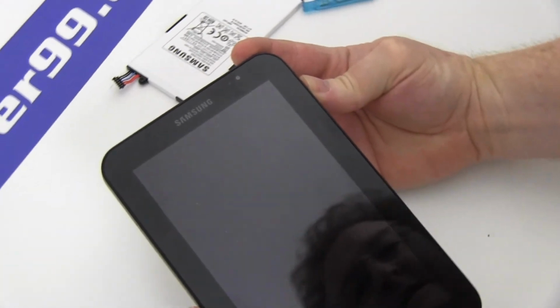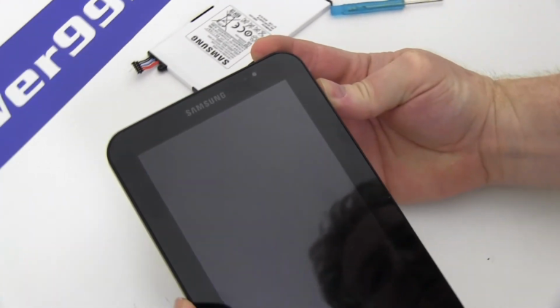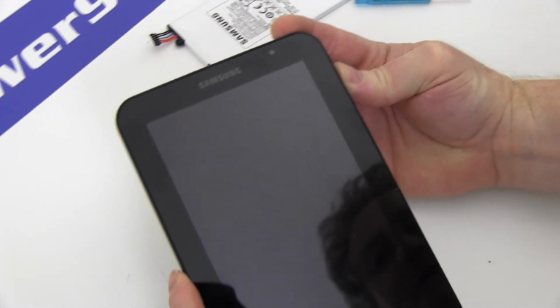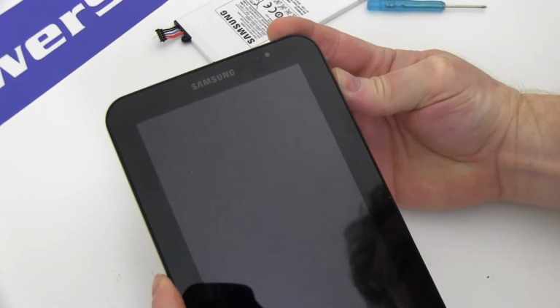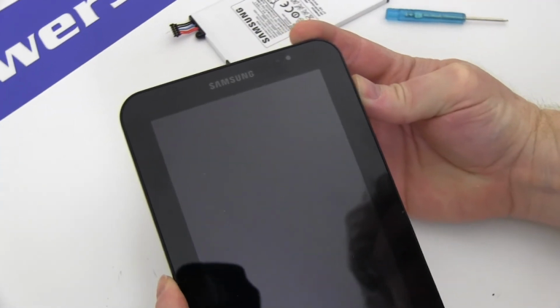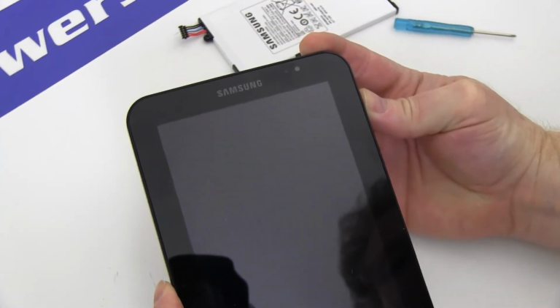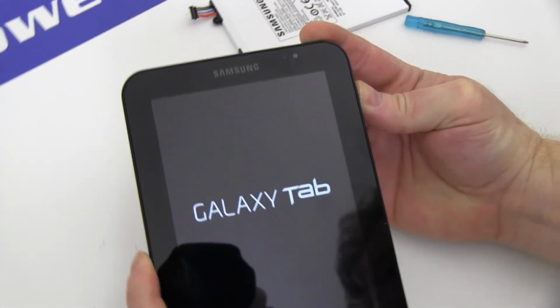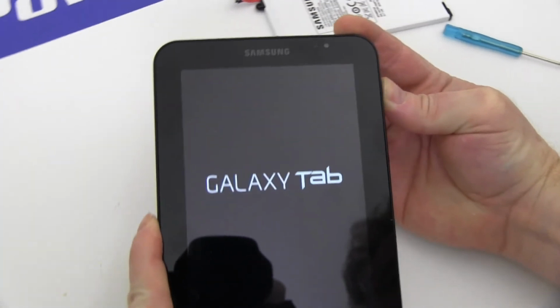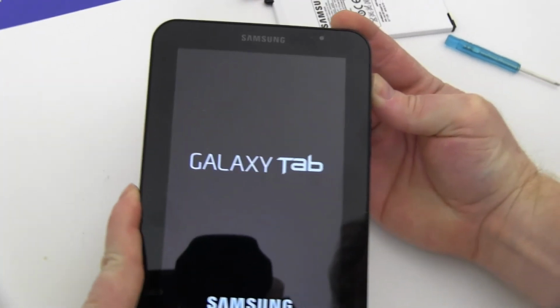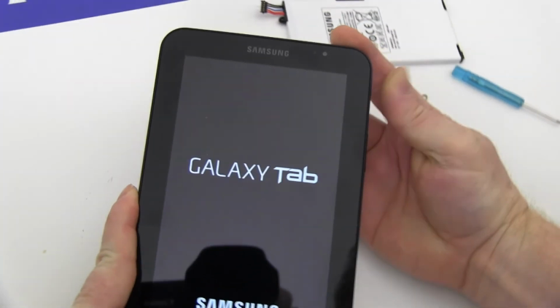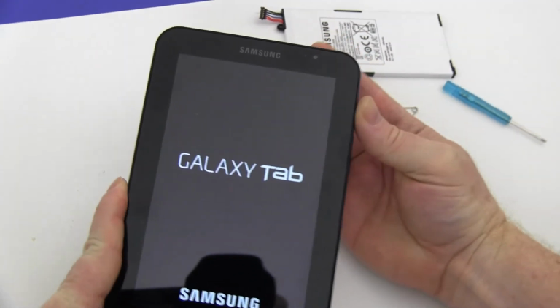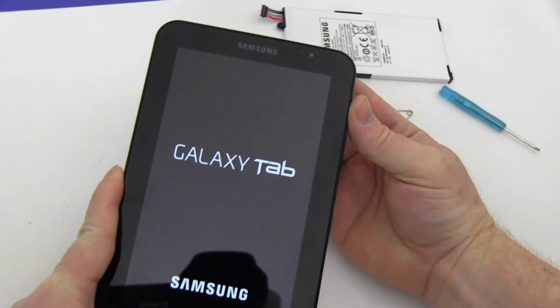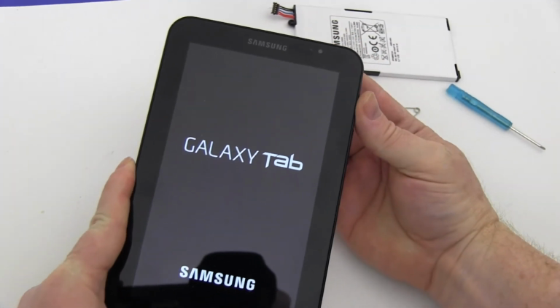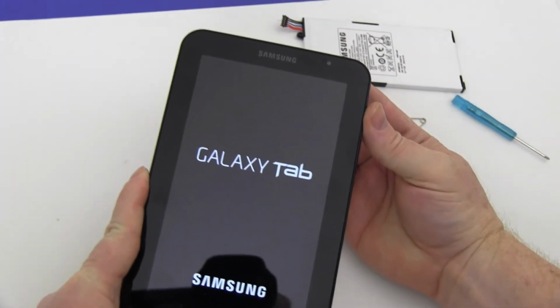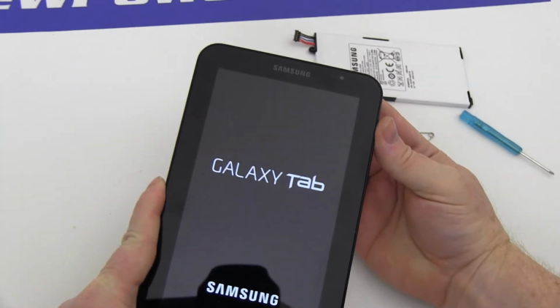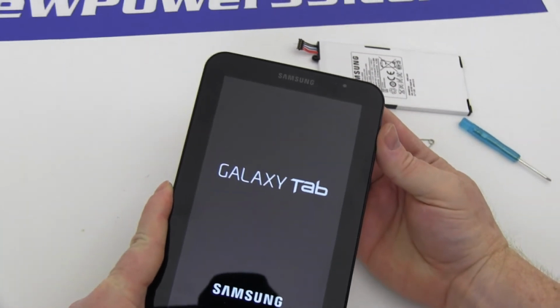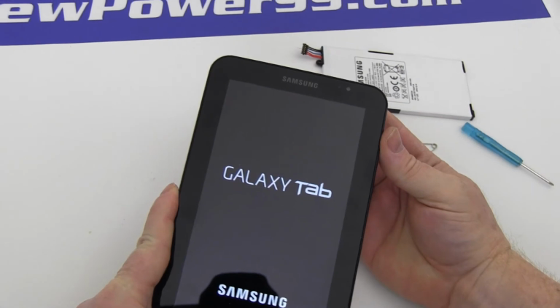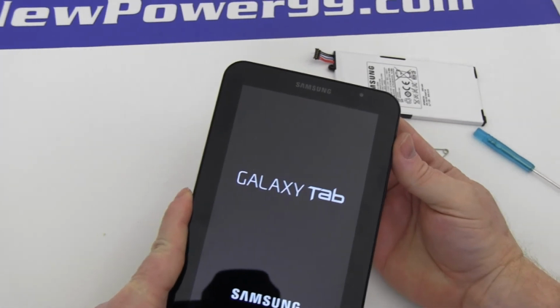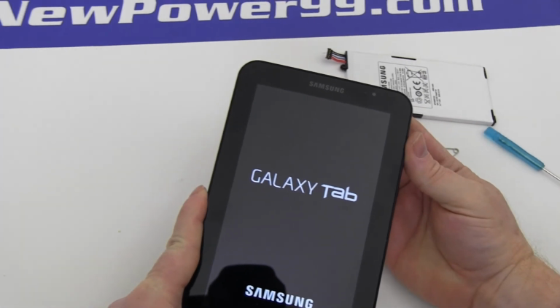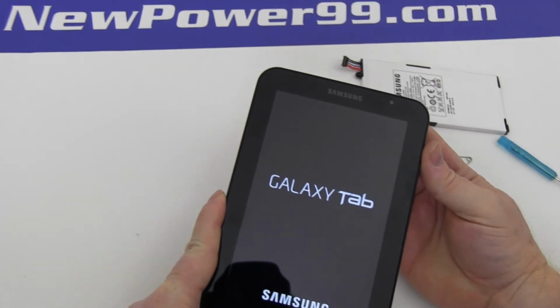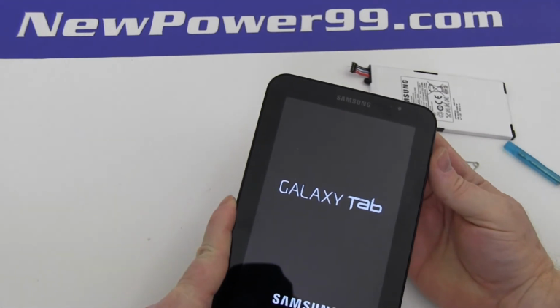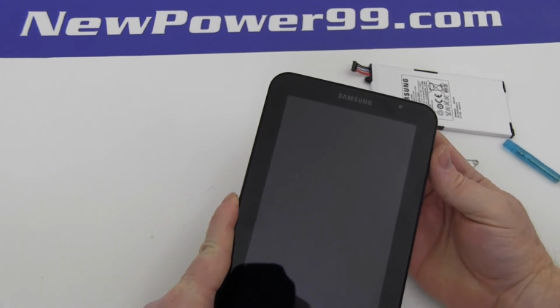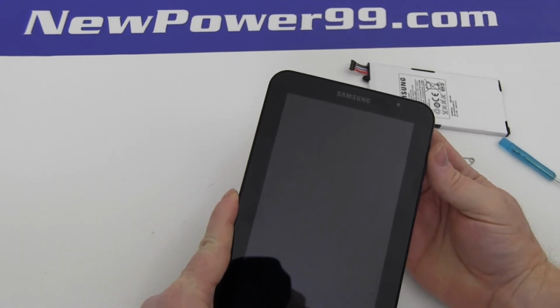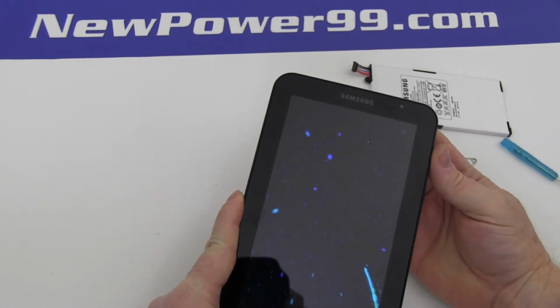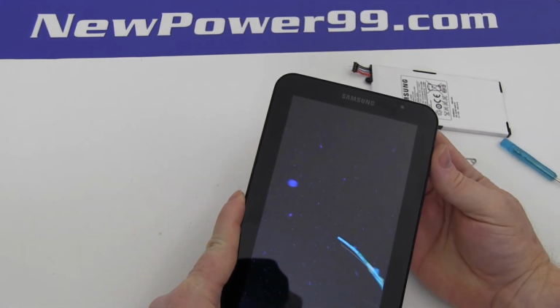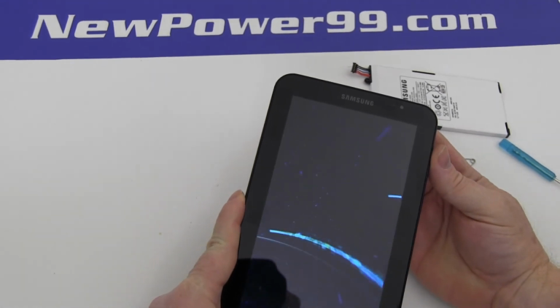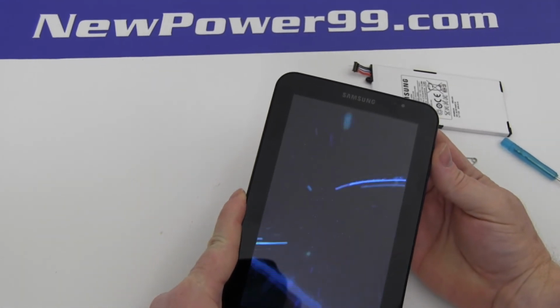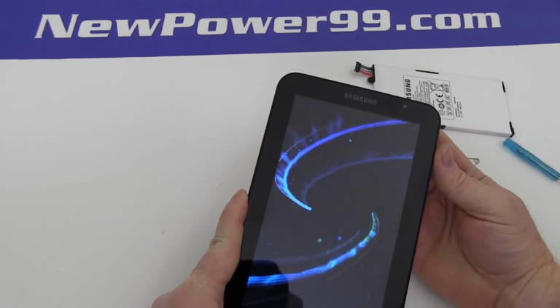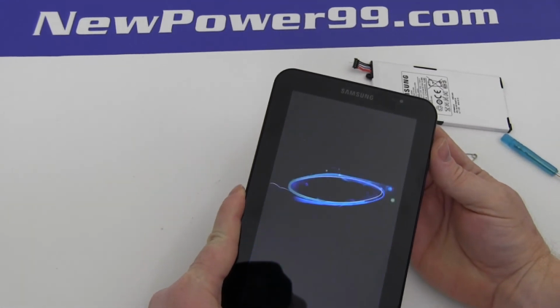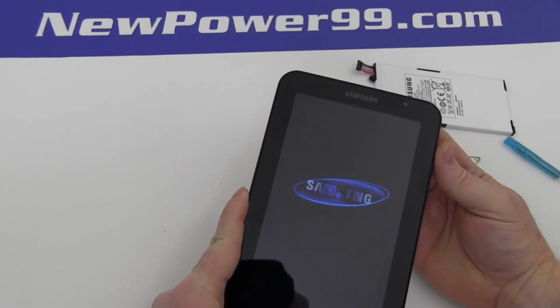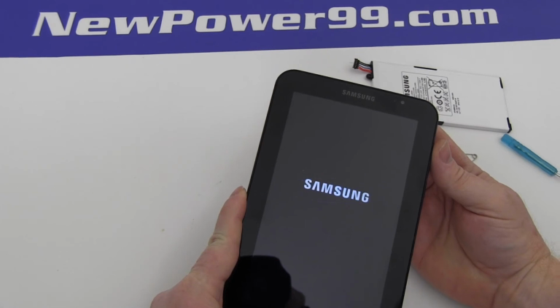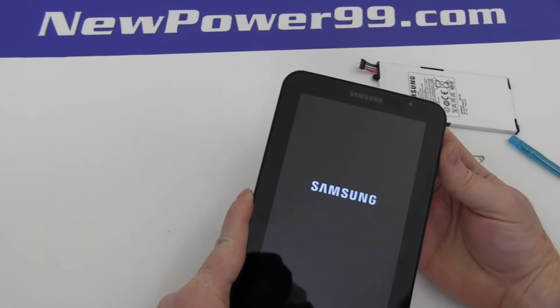Turn on your Galaxy Tab. The unit should now work perfectly. Be sure to charge your new battery for at least 2 hours before continuing to use.